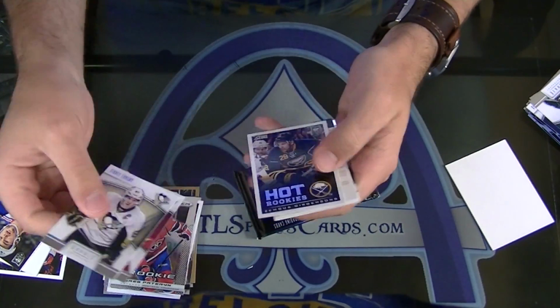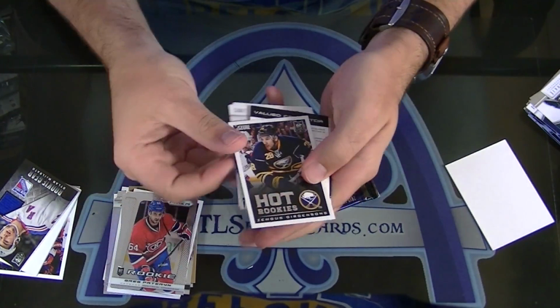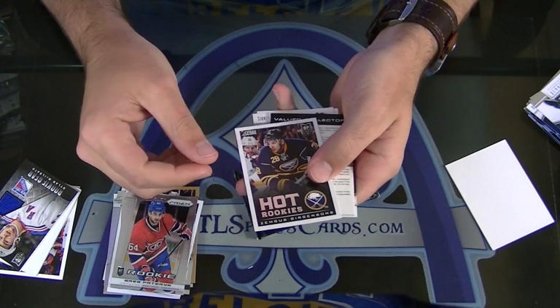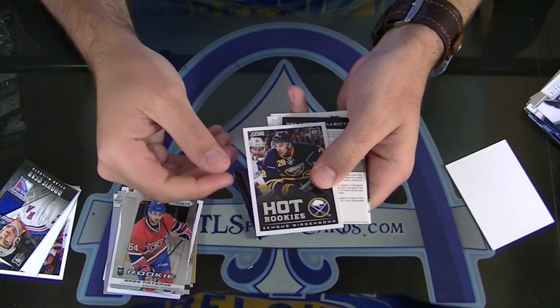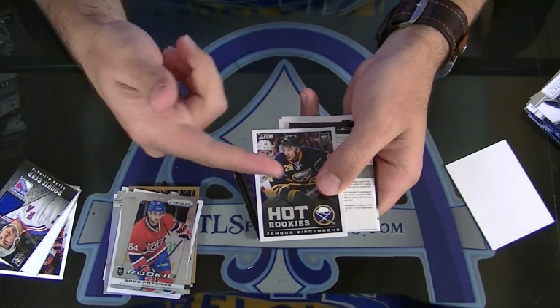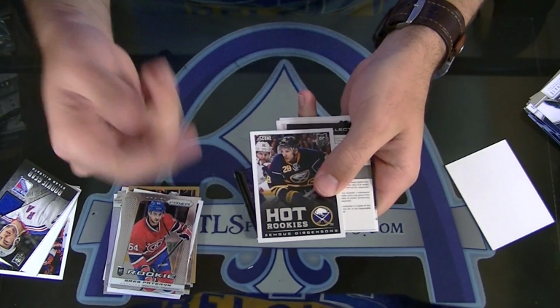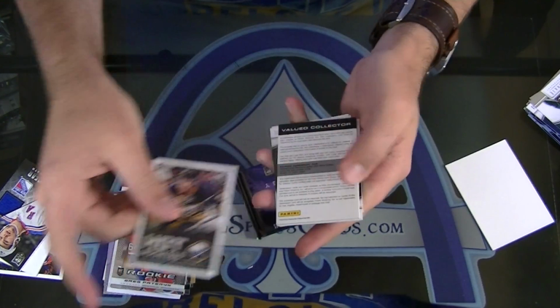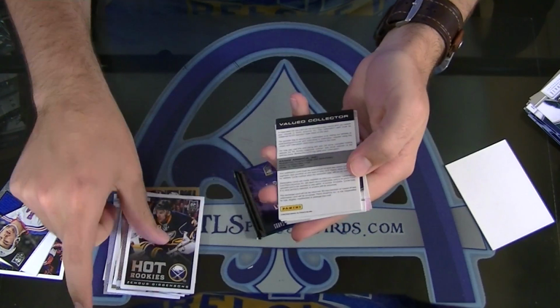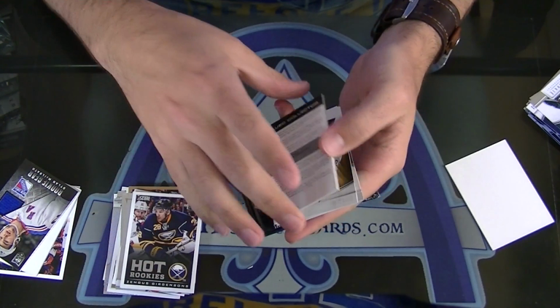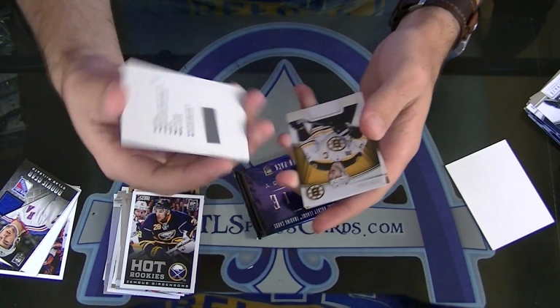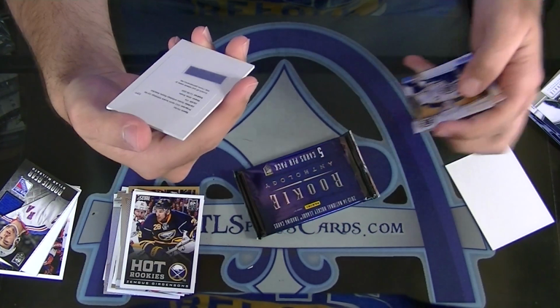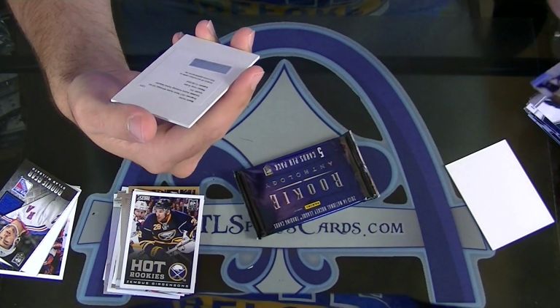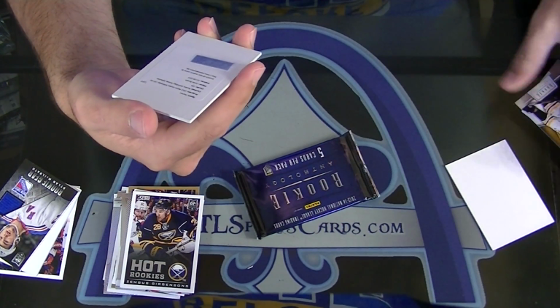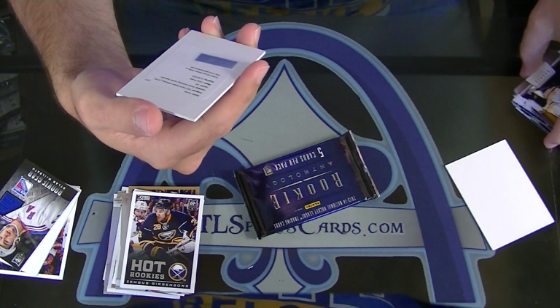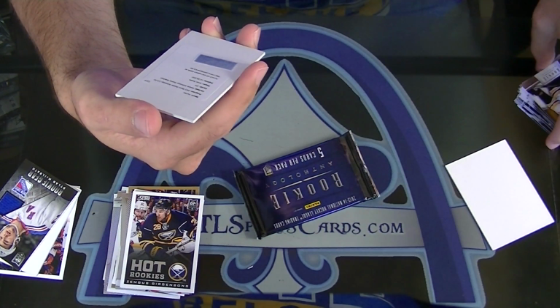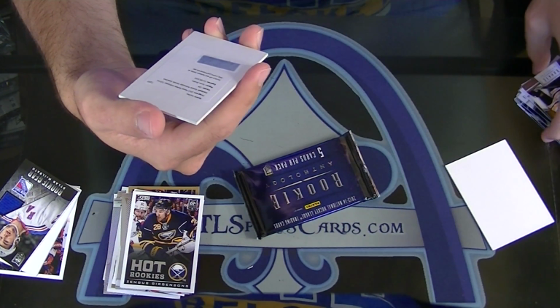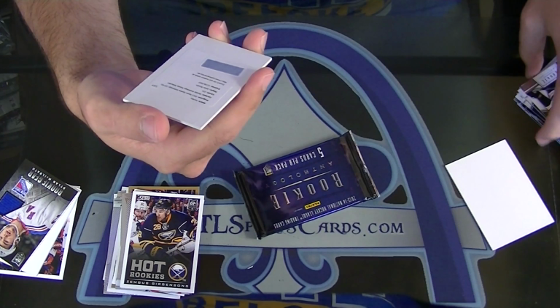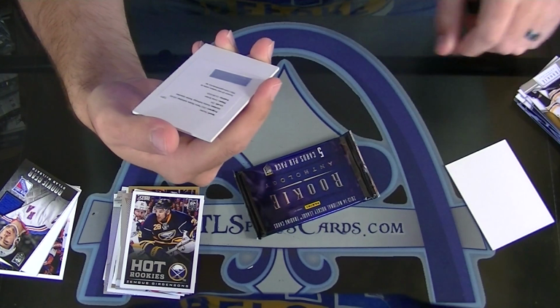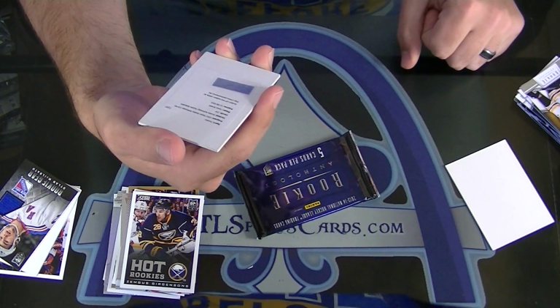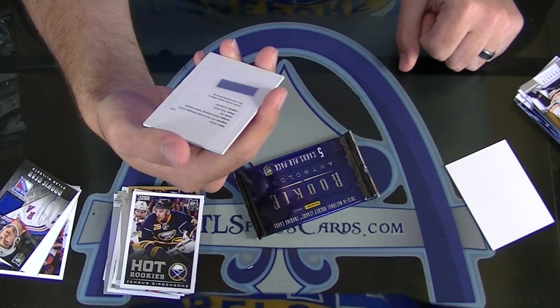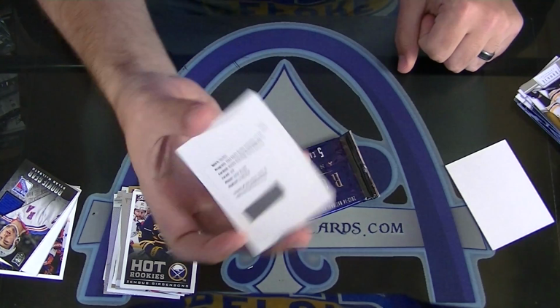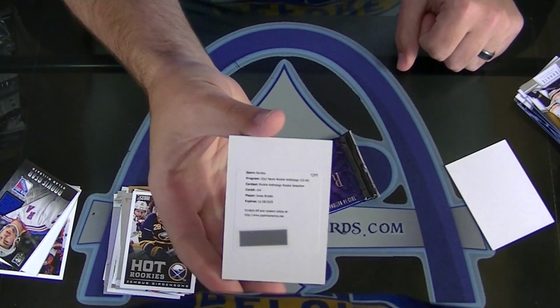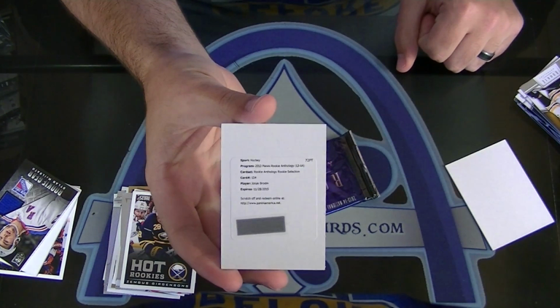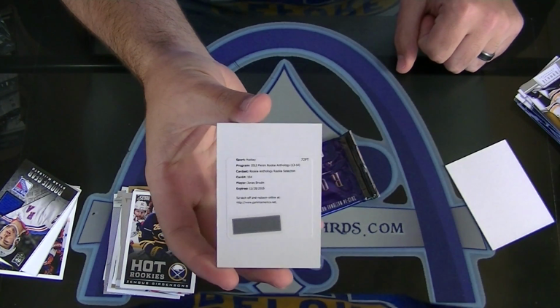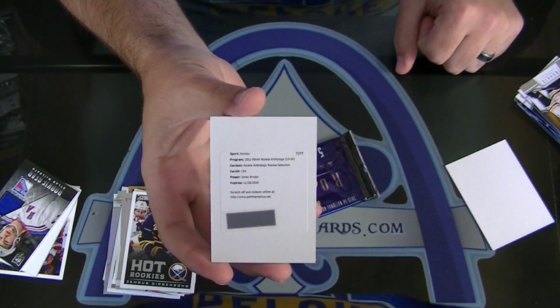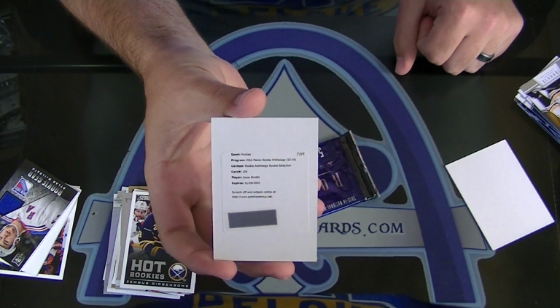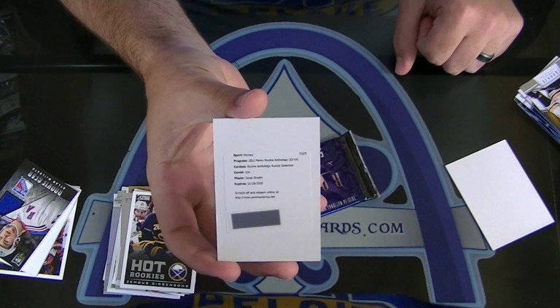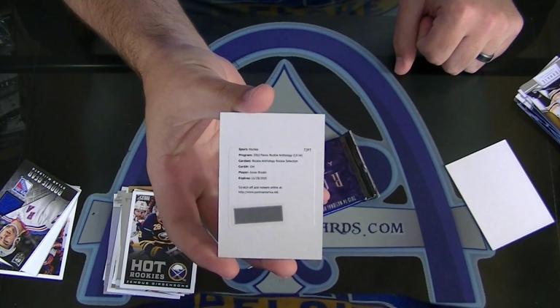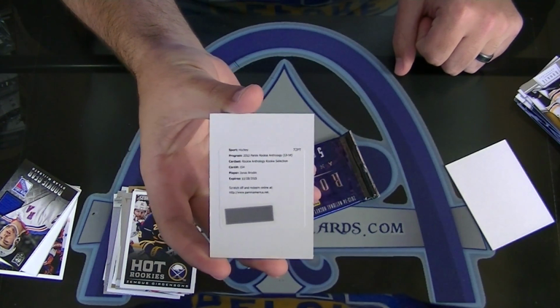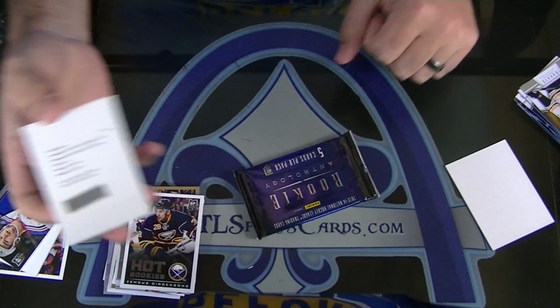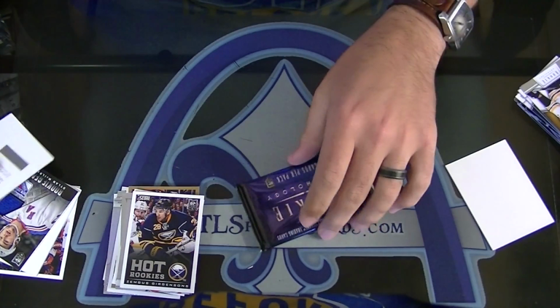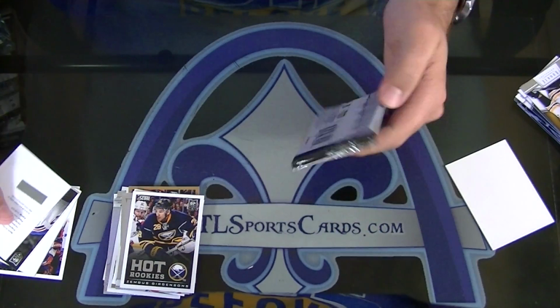Another redemption — Jurgensons Hot Rookie. And Rookie Anthology Rookie Selection, a 249 — Jonas Brodin for the Wild.